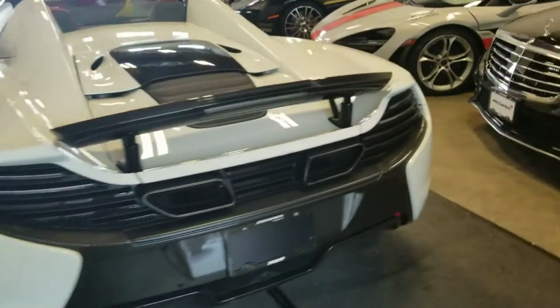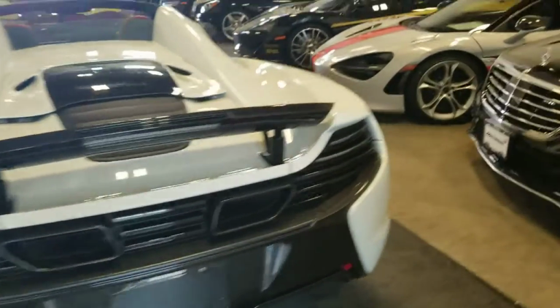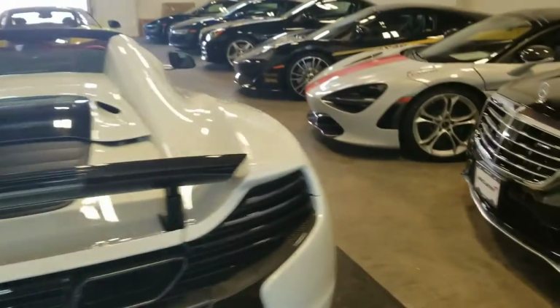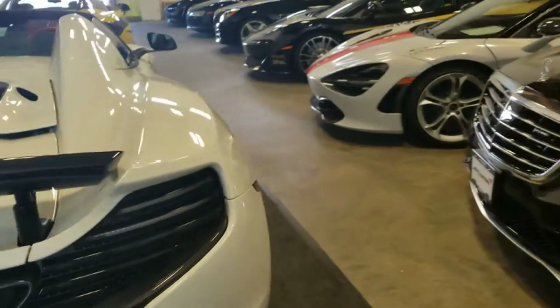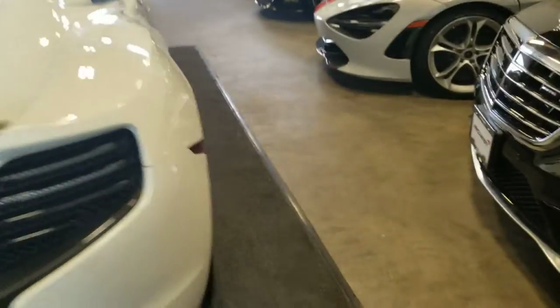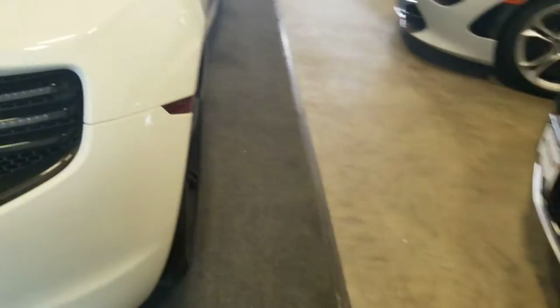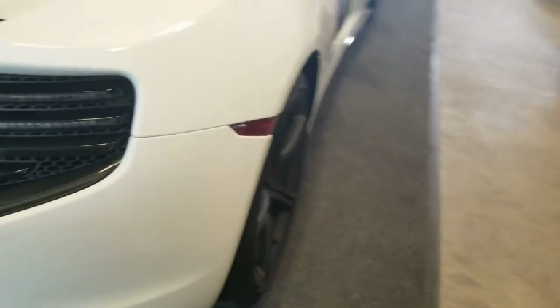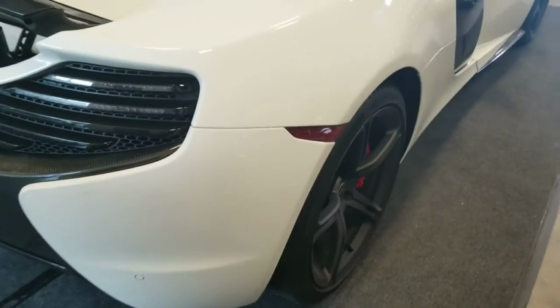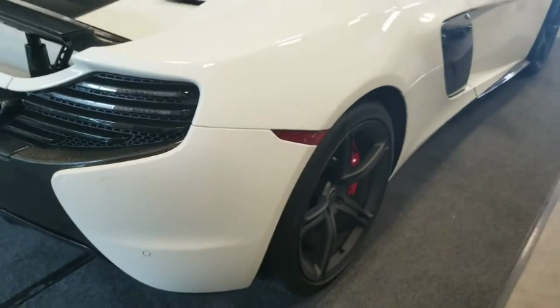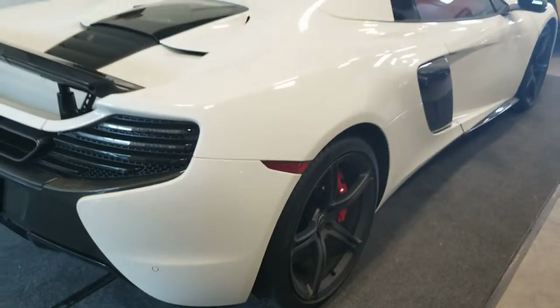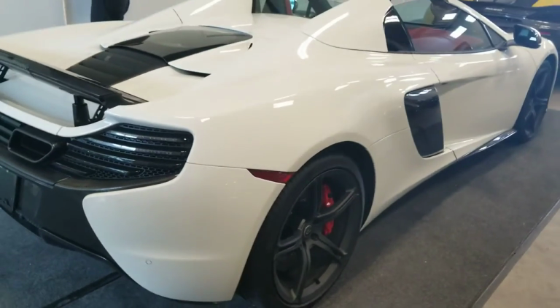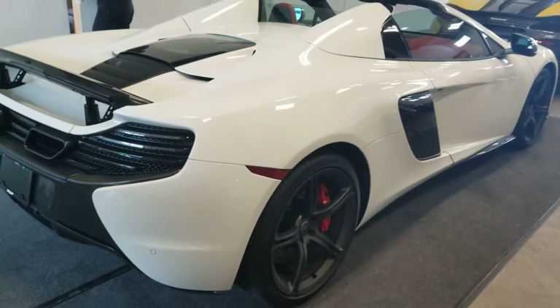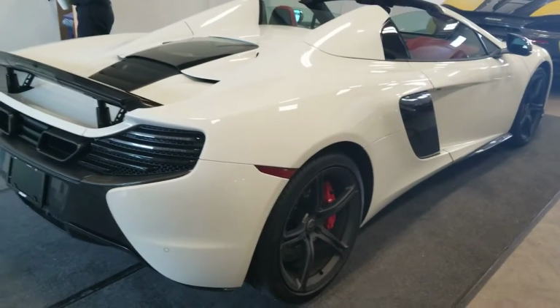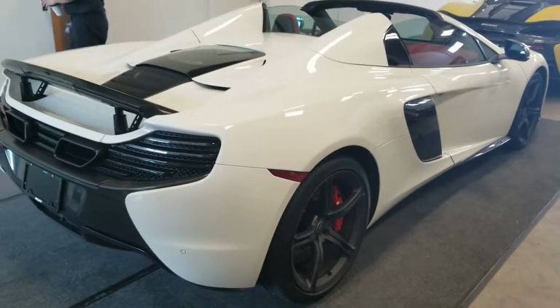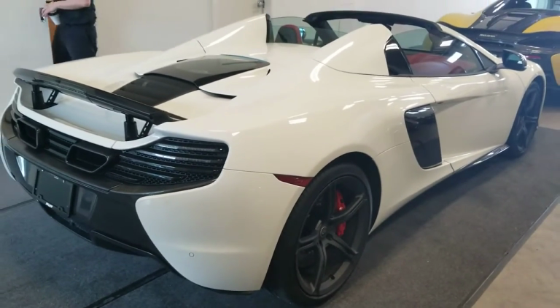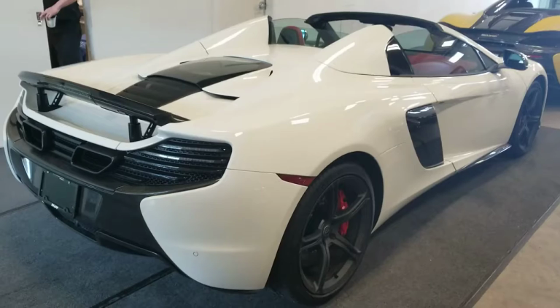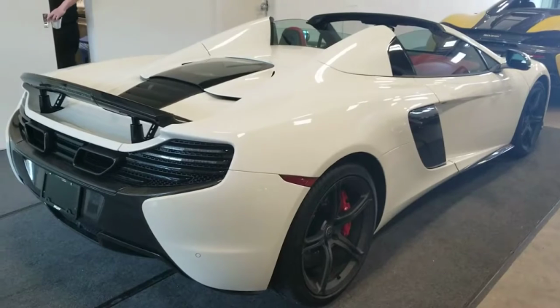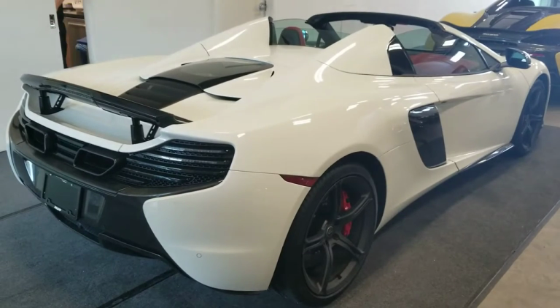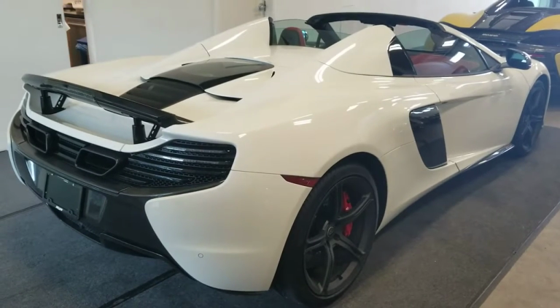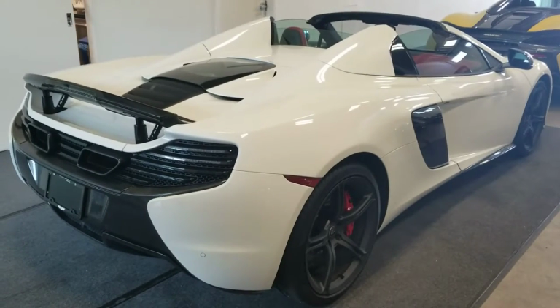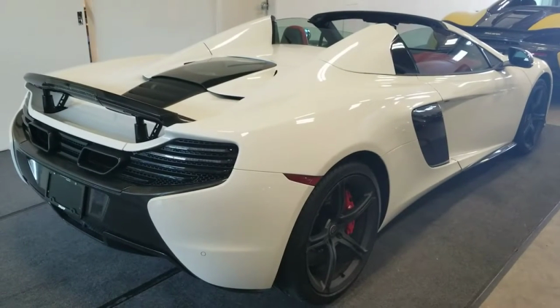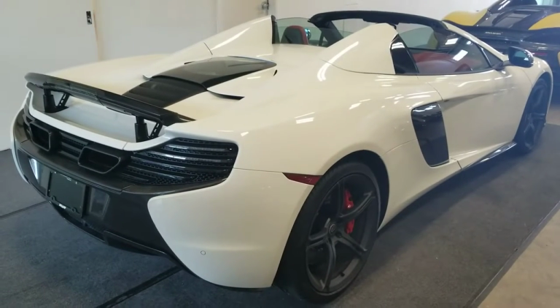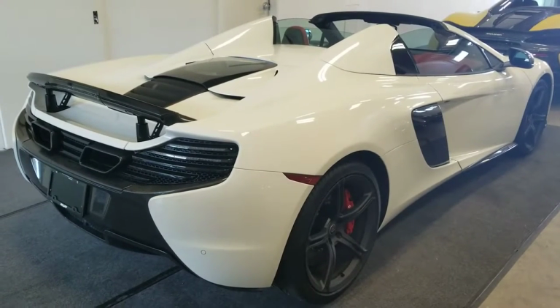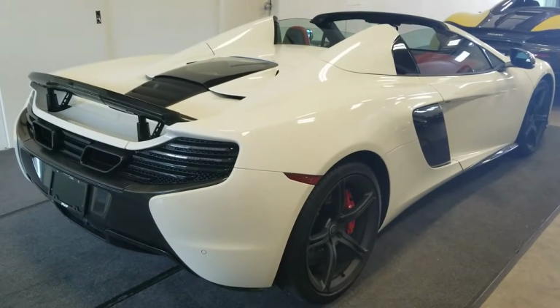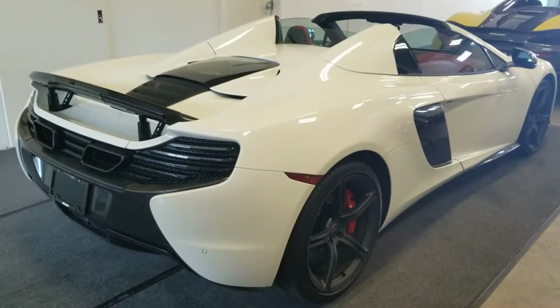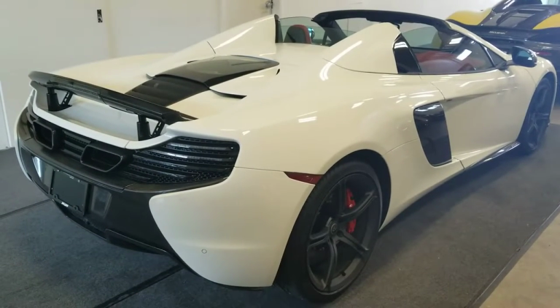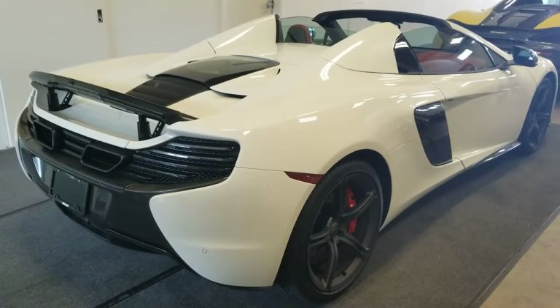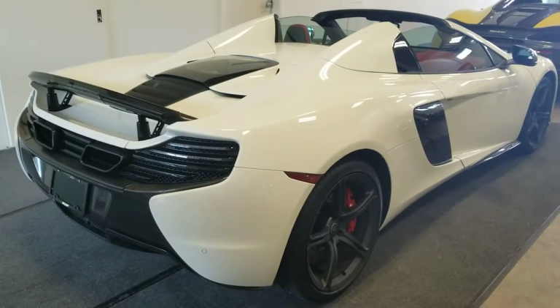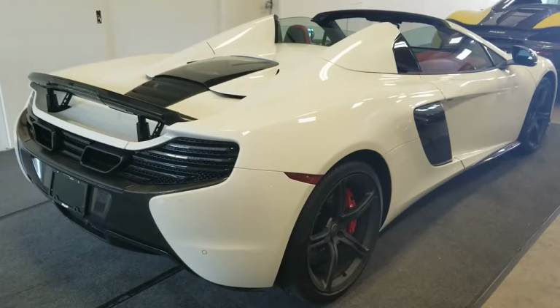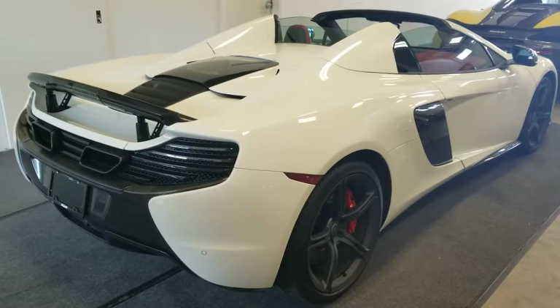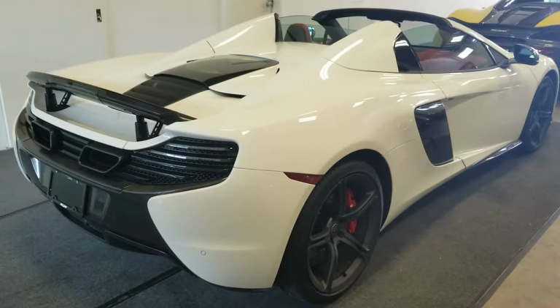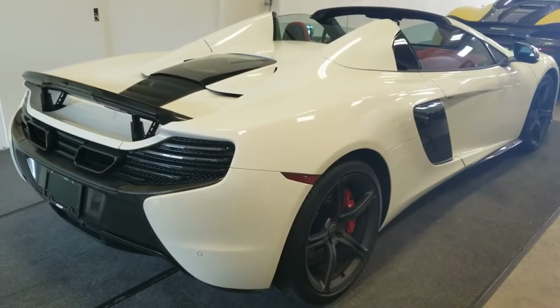This car is a McLaren 650, so it has 650 horsepower. Zero to 60 miles per hour in less than three seconds — the best time clocked is about 2.9 seconds, so incredibly quick. Top speed is well over 300 kilometers per hour.